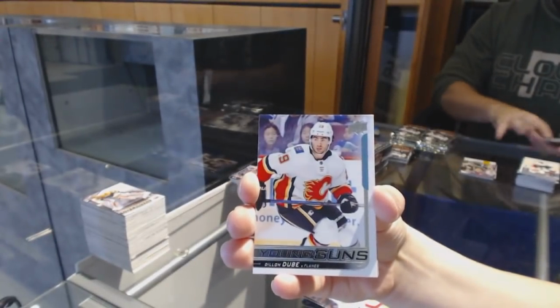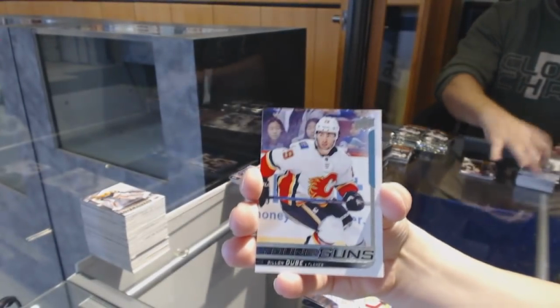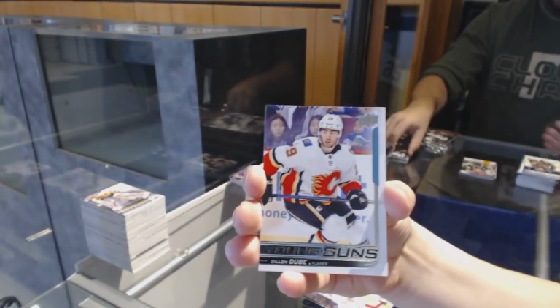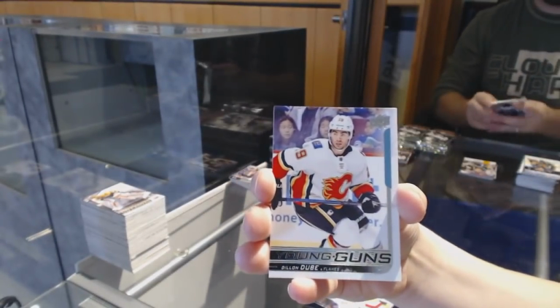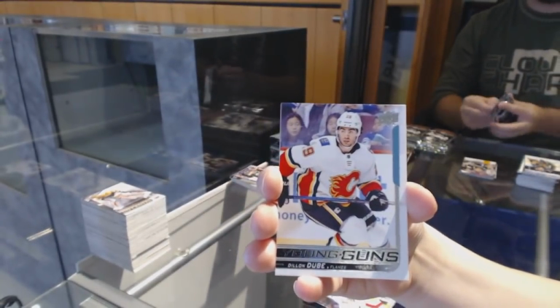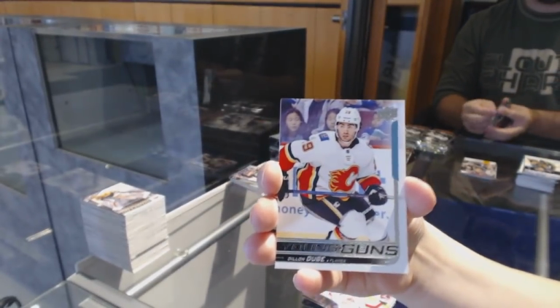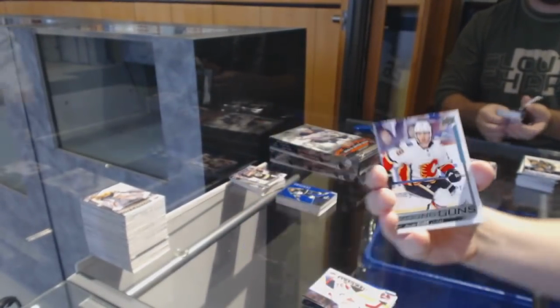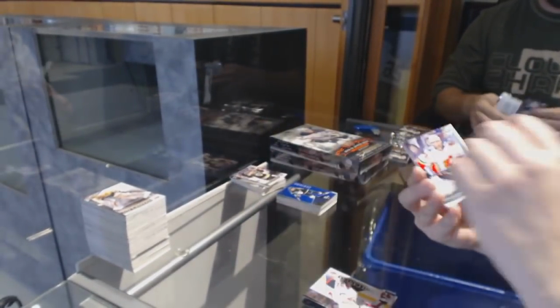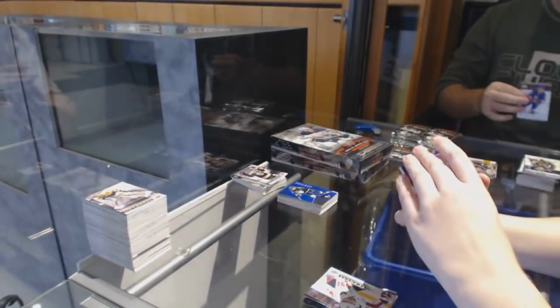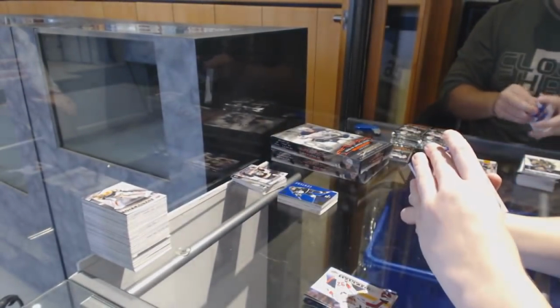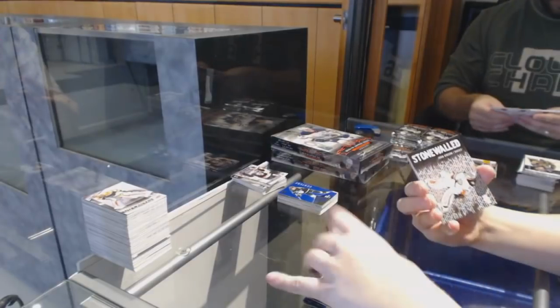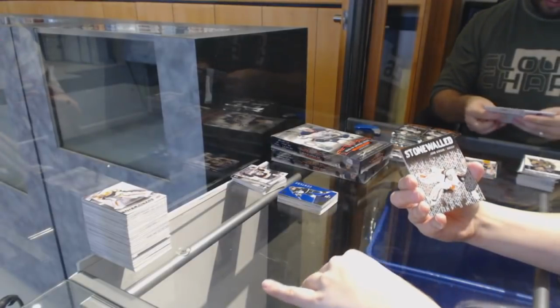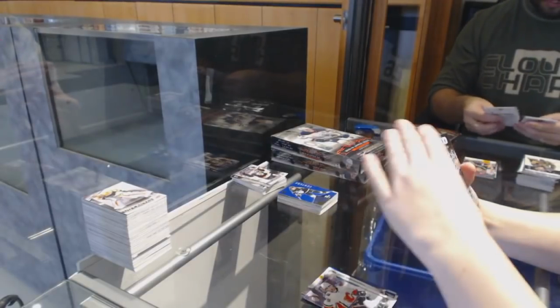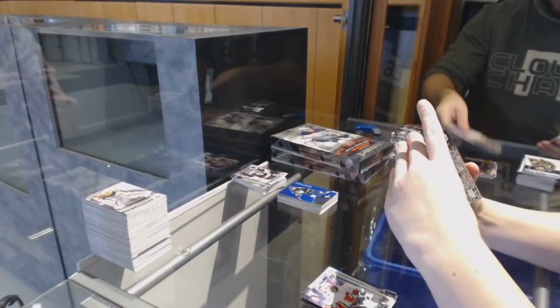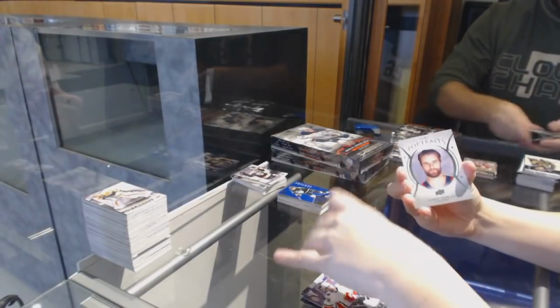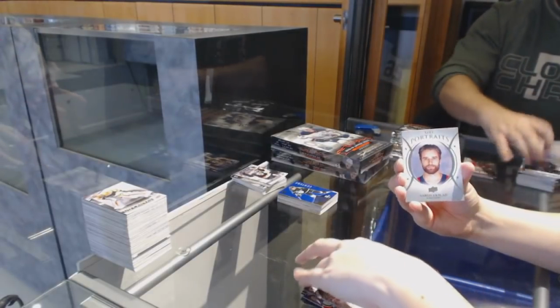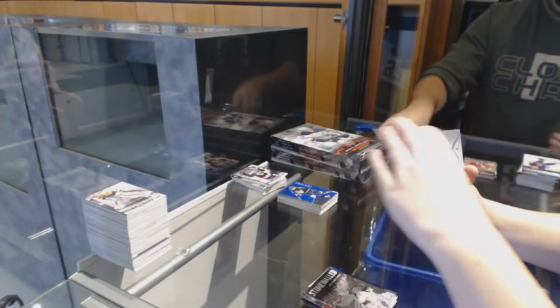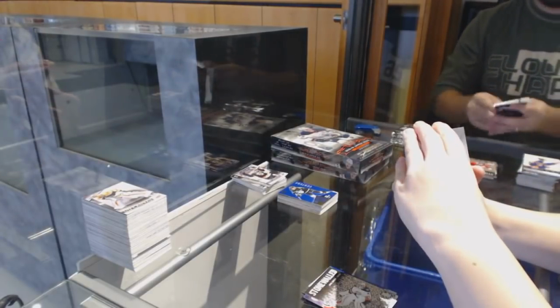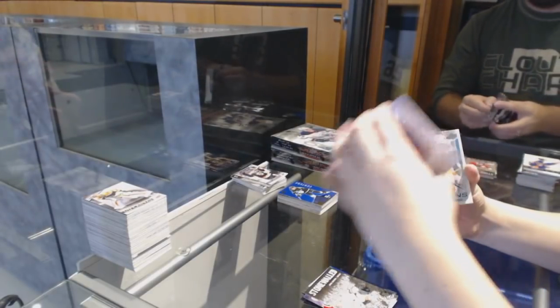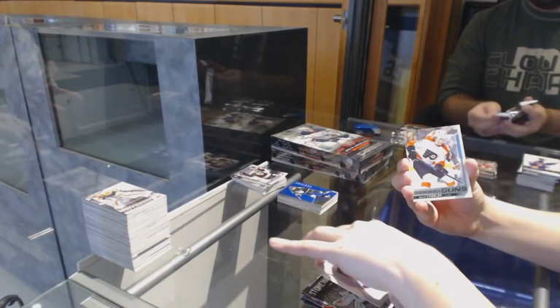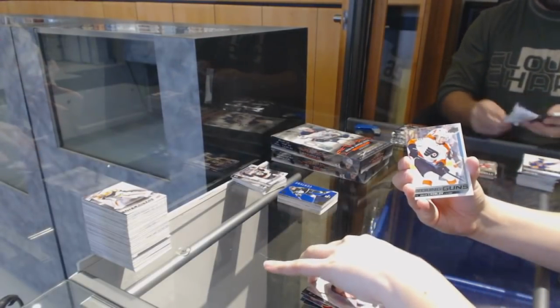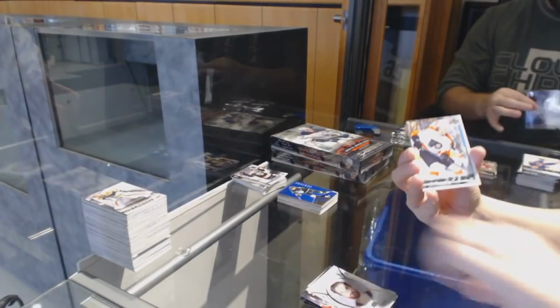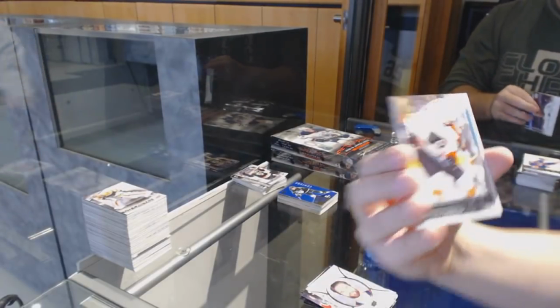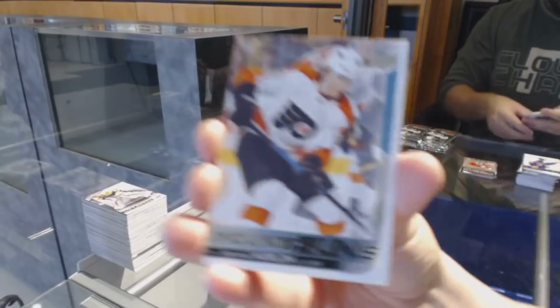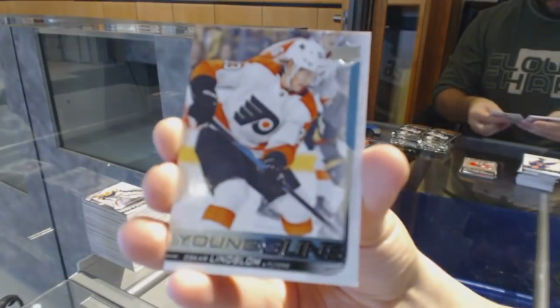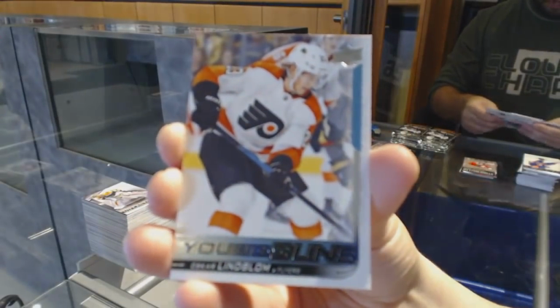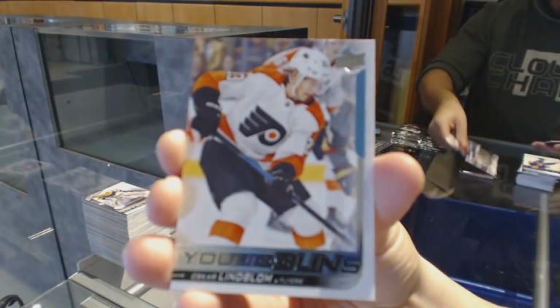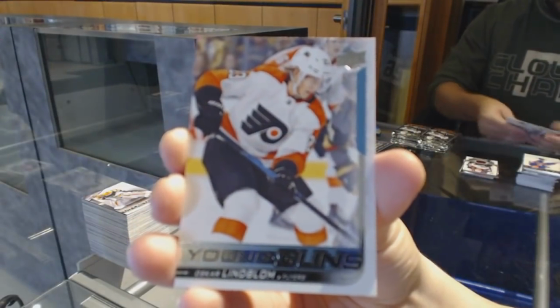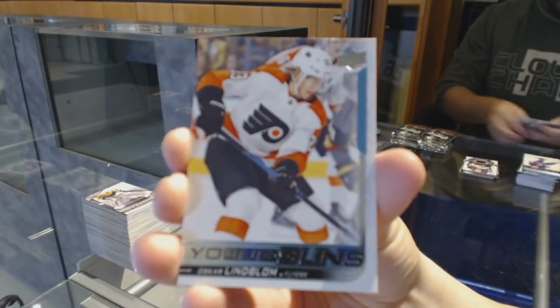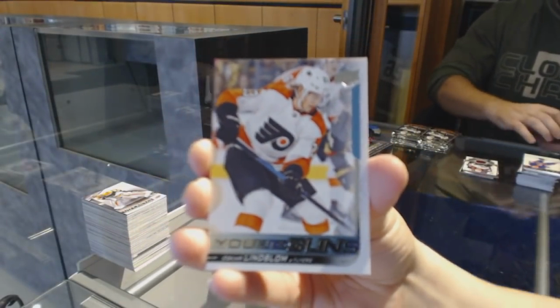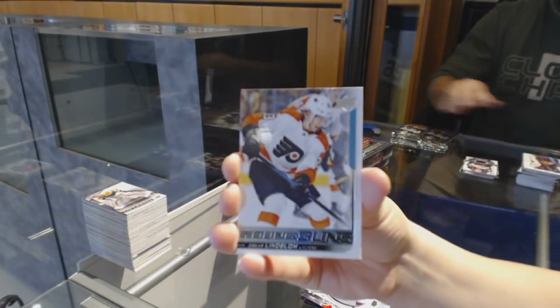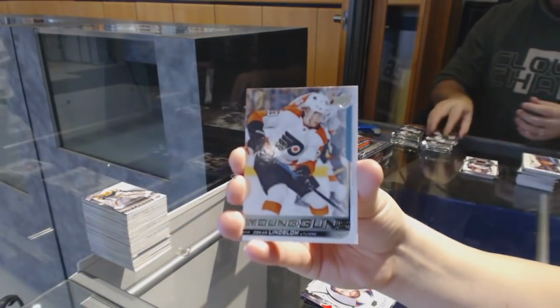Mikhail Sergachev, Tampa Bay Lightning Portraits. William Karlsson Shooting Stars for the Vegas Golden Knights. Jones Clear Cut Base for the Columbus Blue Jackets. Stone Walled for the Coyotes, Darcy Kuemper. Jagger Years random between the Rangers and Washington. Canvas for Washington of Evgeny Kuznetsov. Dylan Dubois Young Guns for the Calgary Flames.